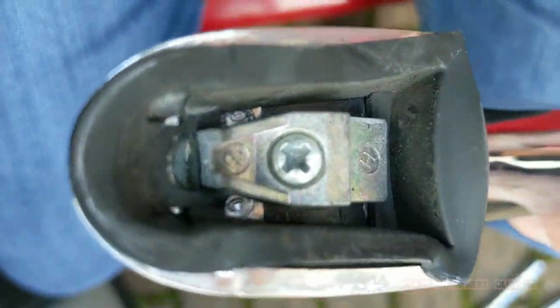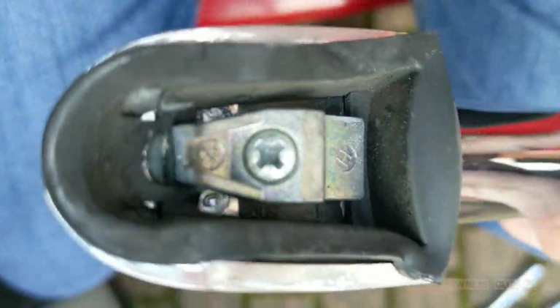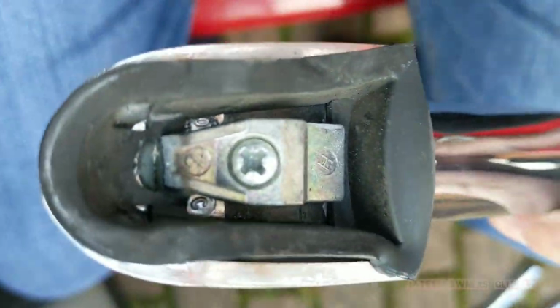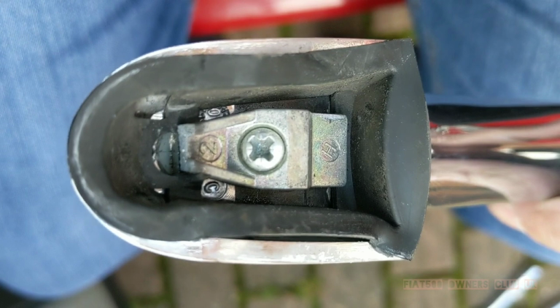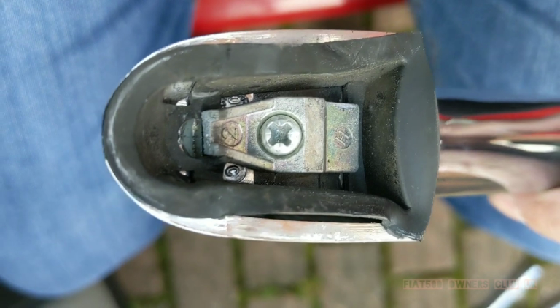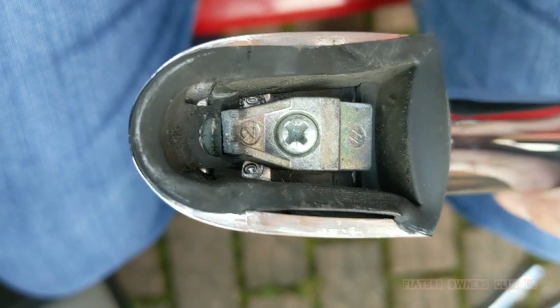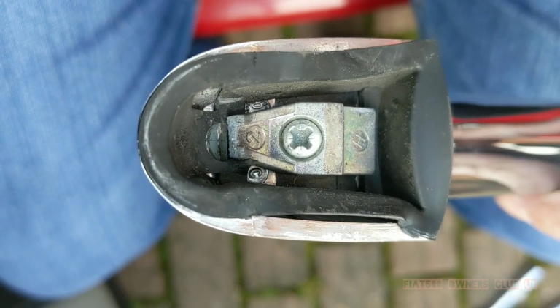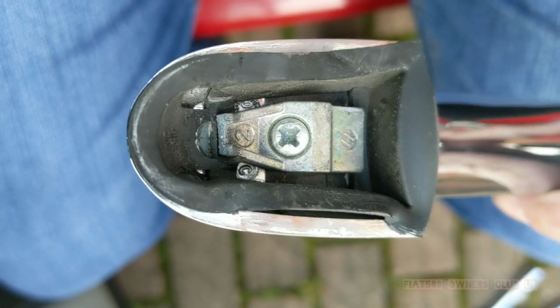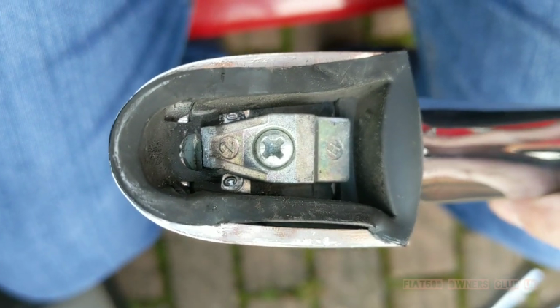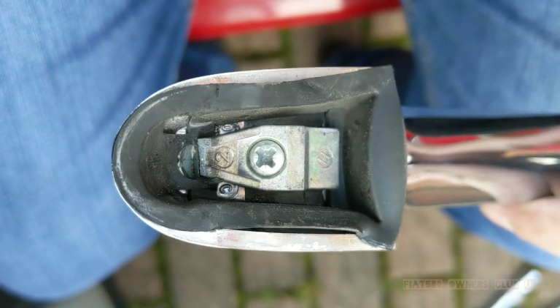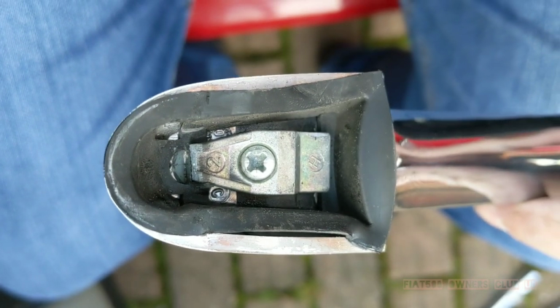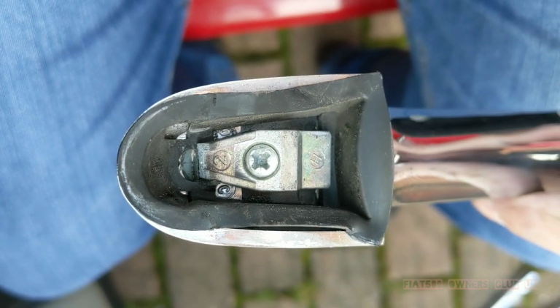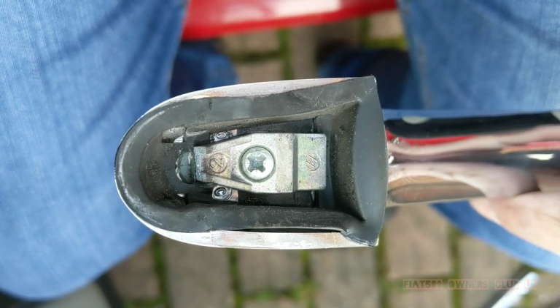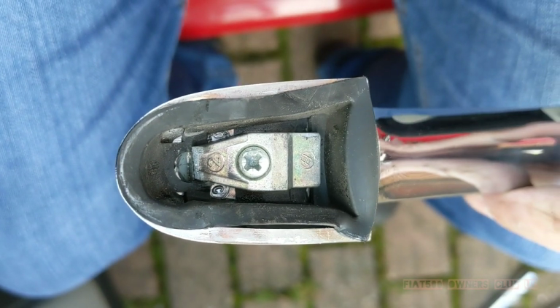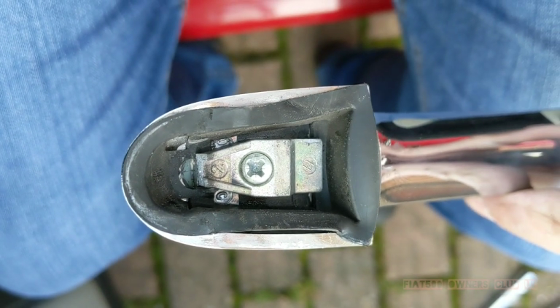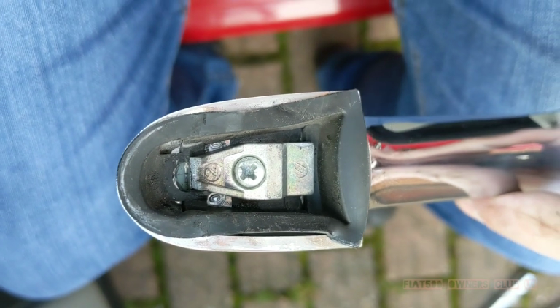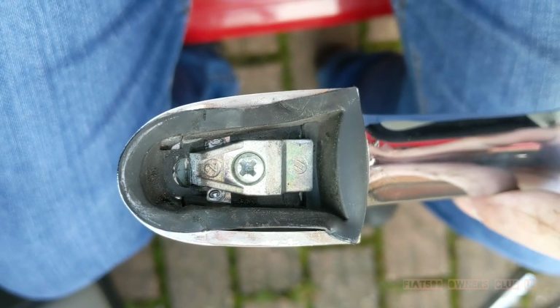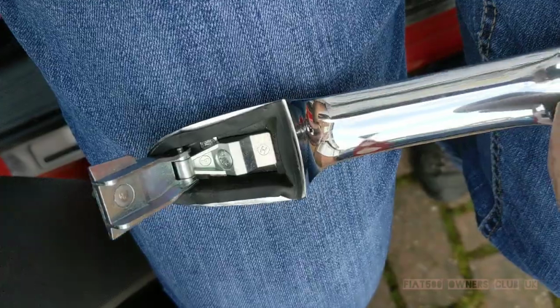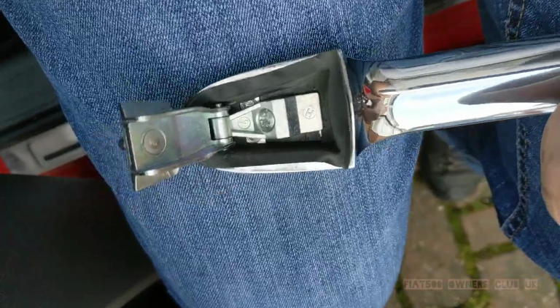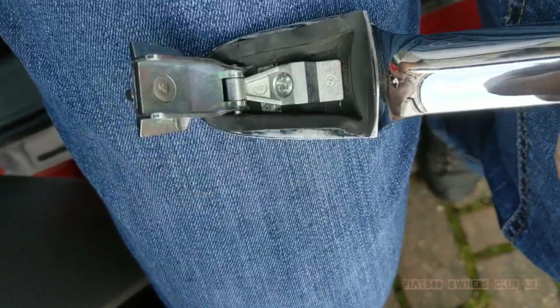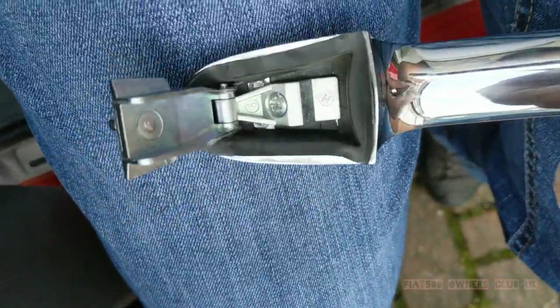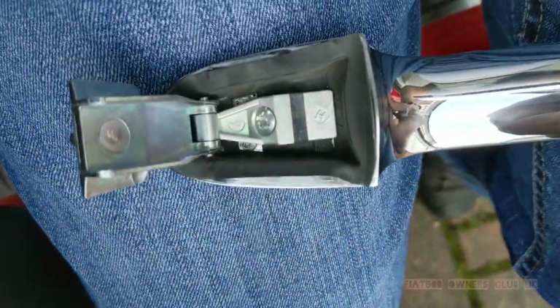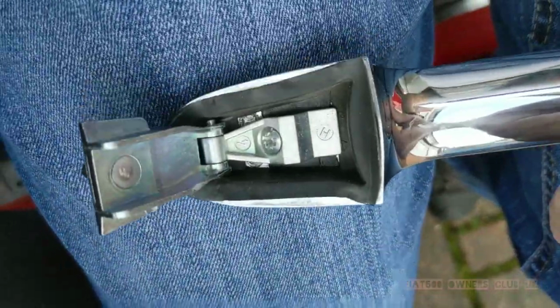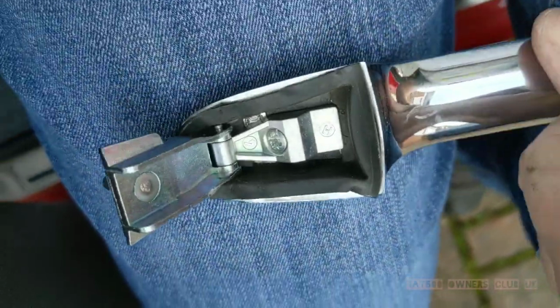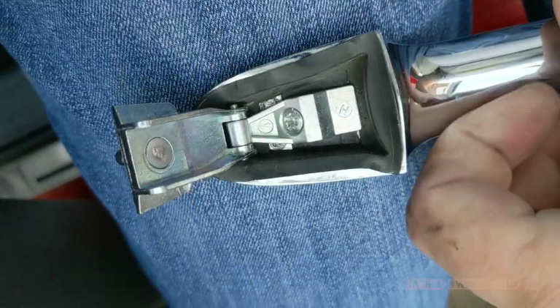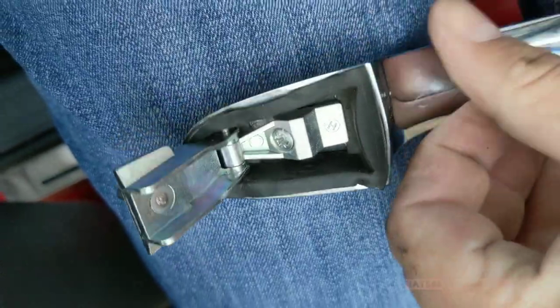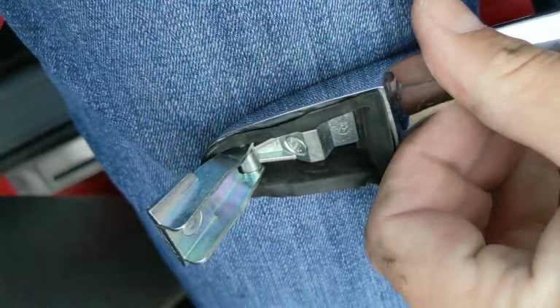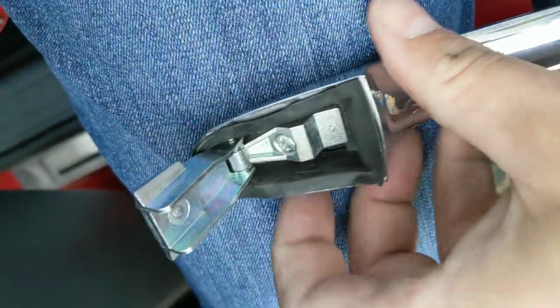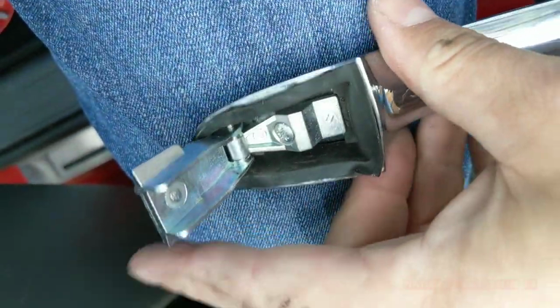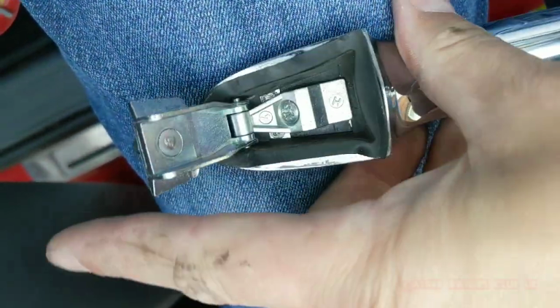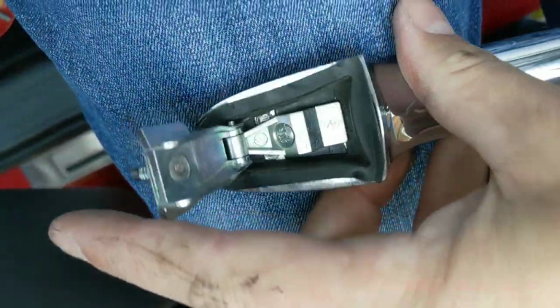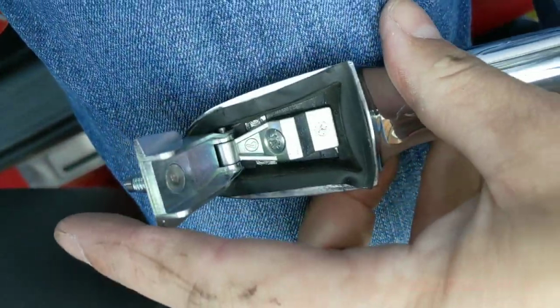There is the back of the hinge which is sheared, still screwed in place. This one uses a Phillips screw — I believe some use a Torx screw.